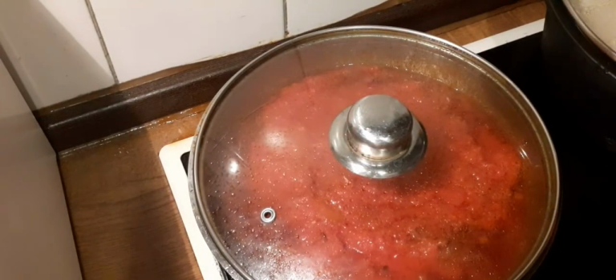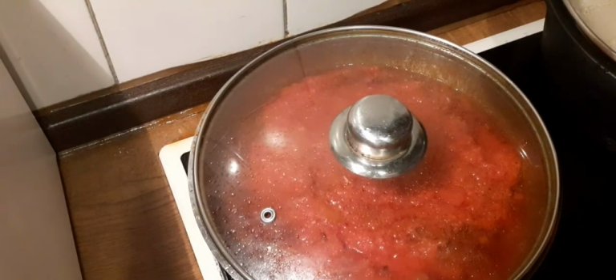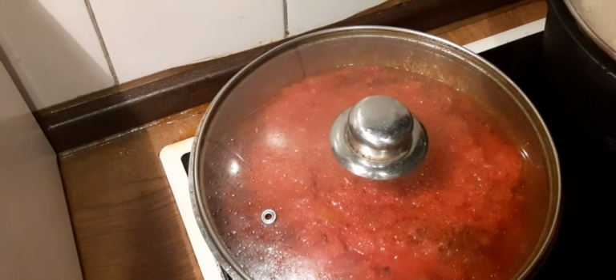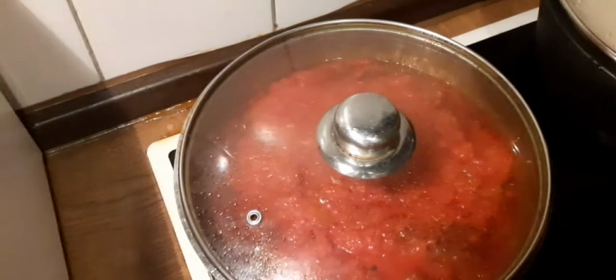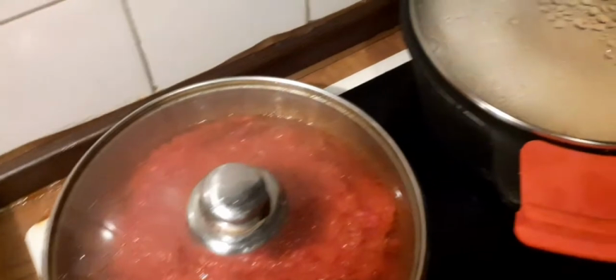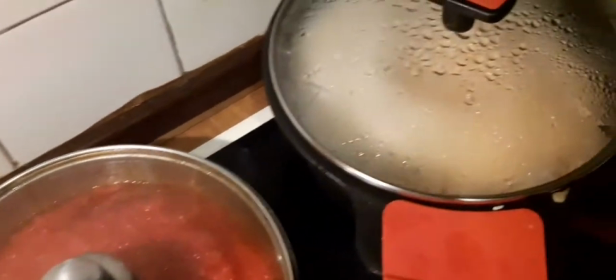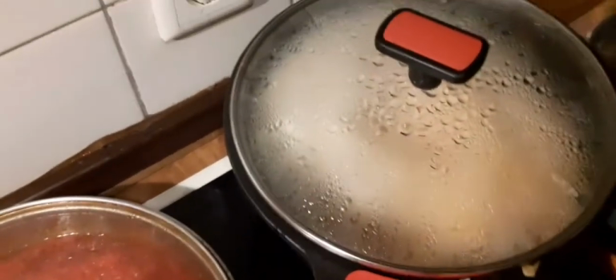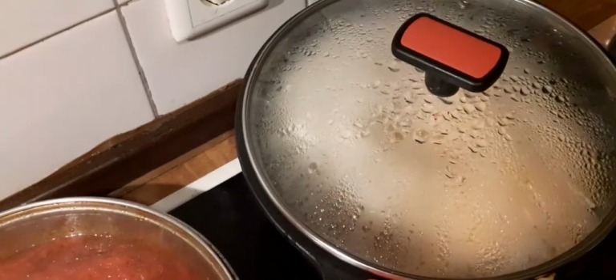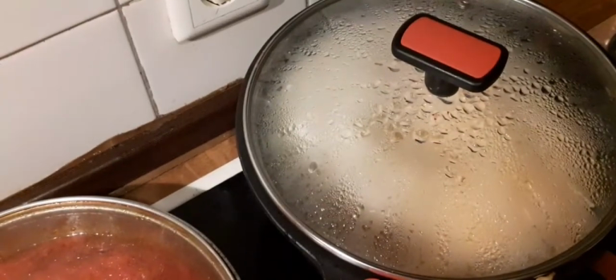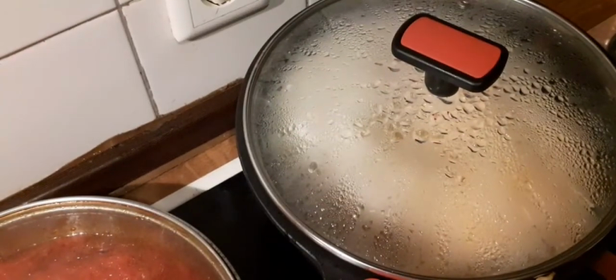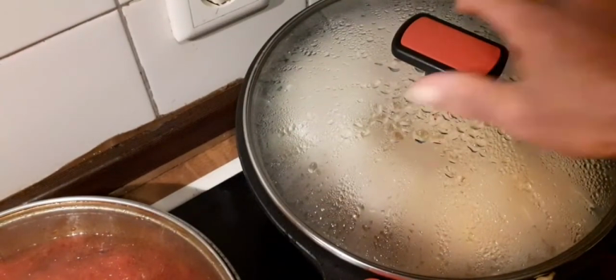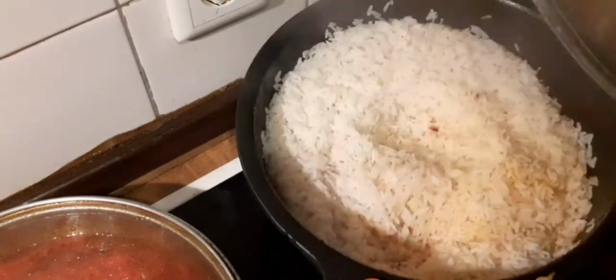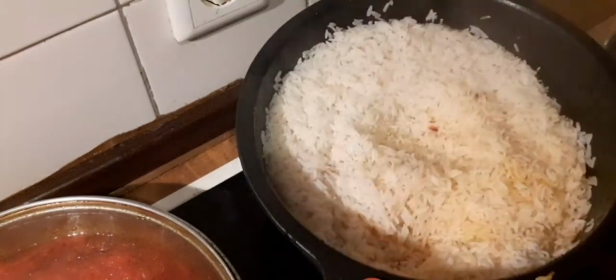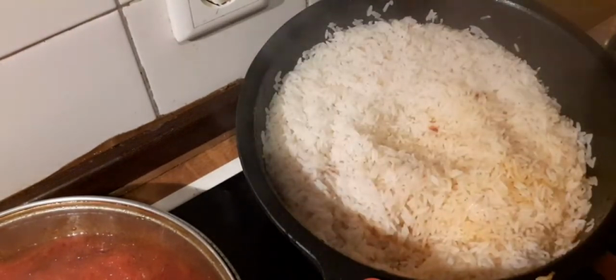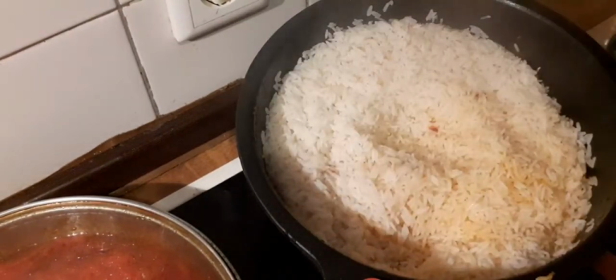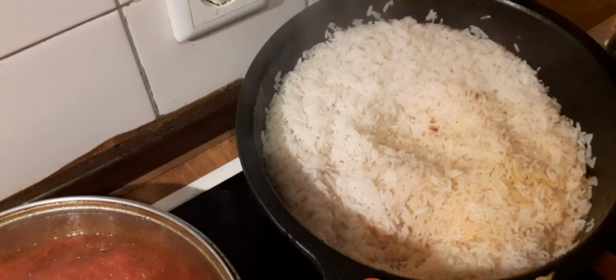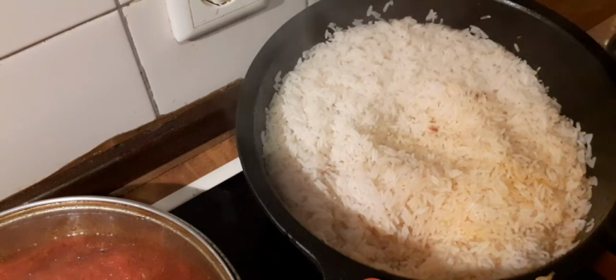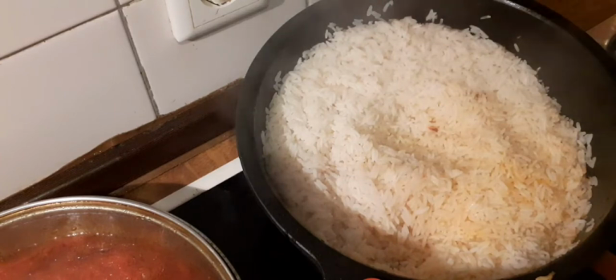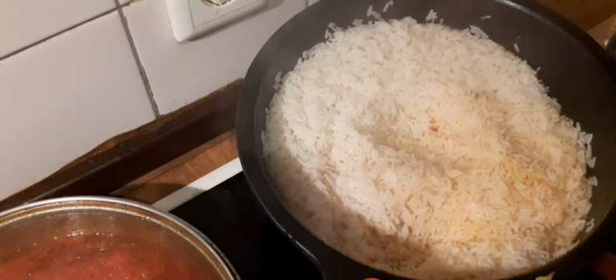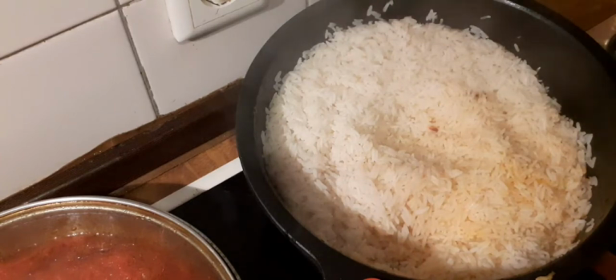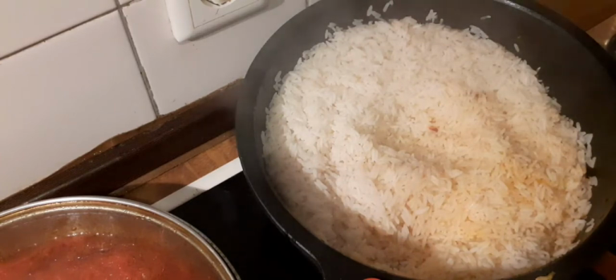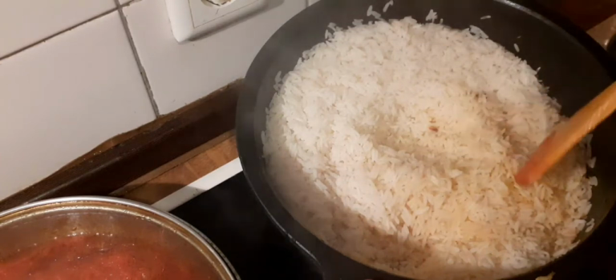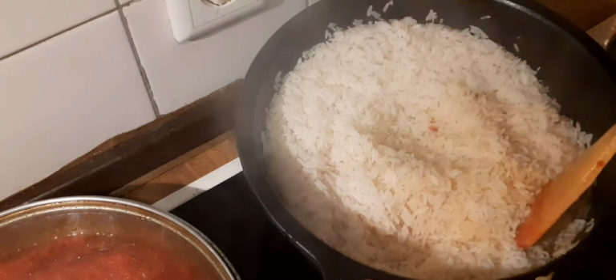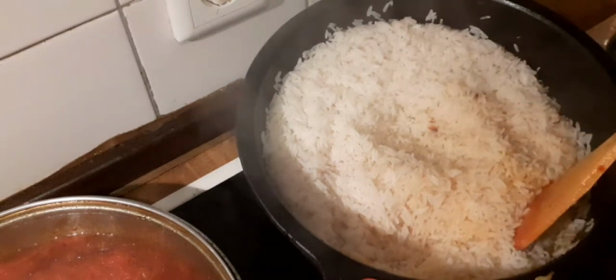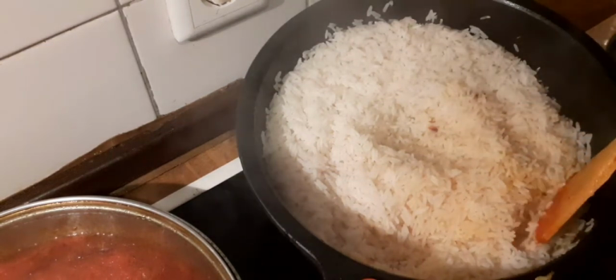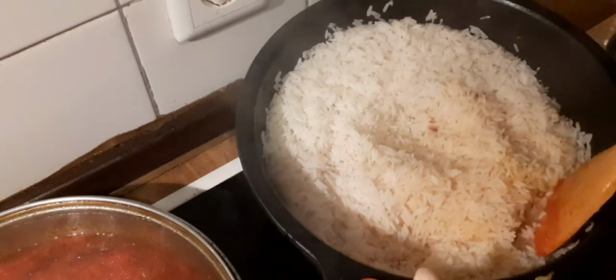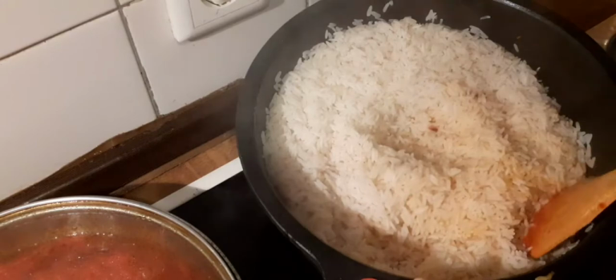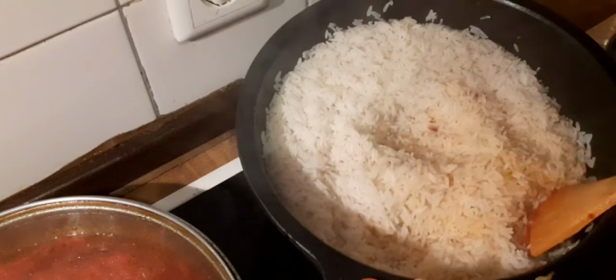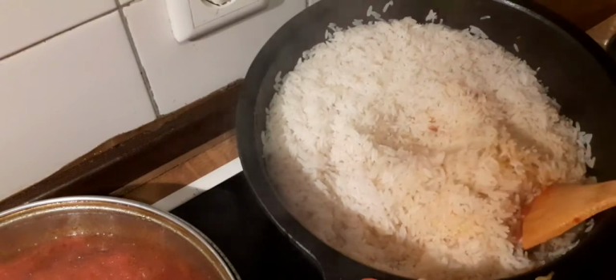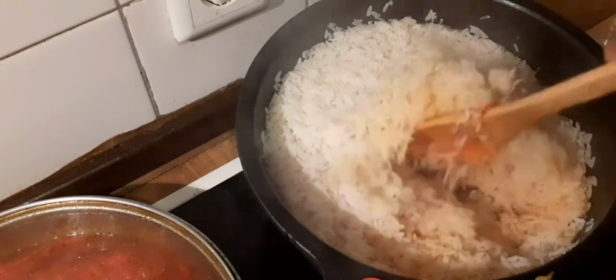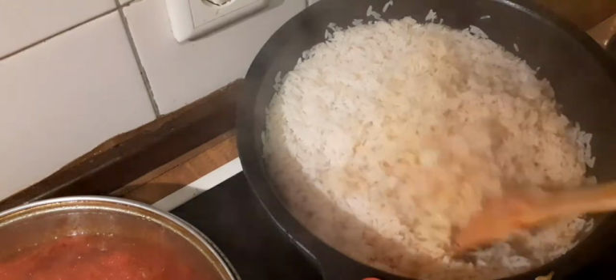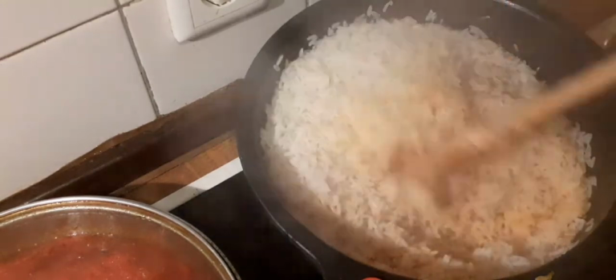Then I'm going to check on the rice. I can hear the sign of dryness in the rice — can you also hear that? So I'm going to stir it now.